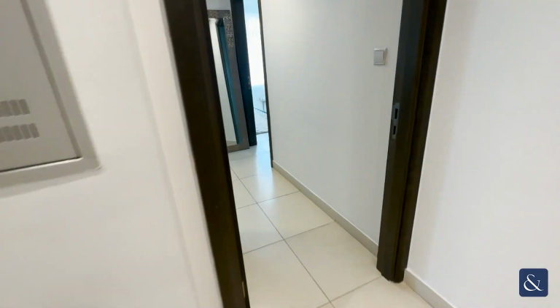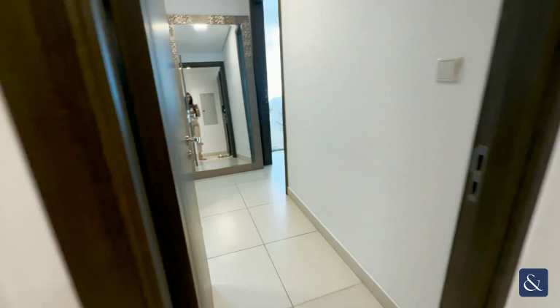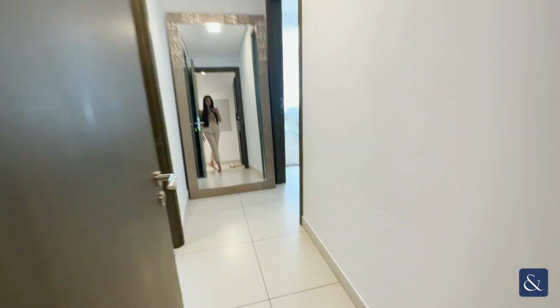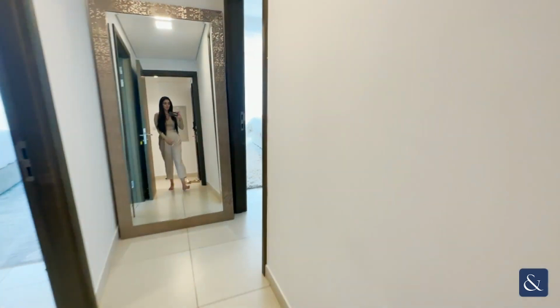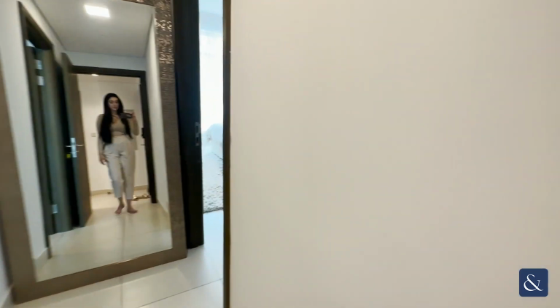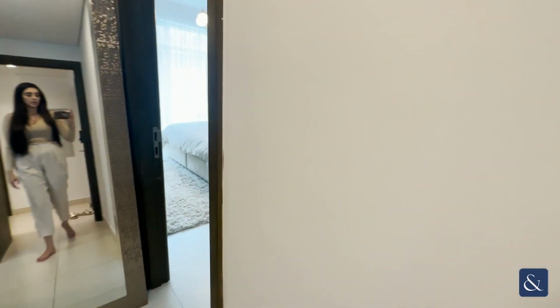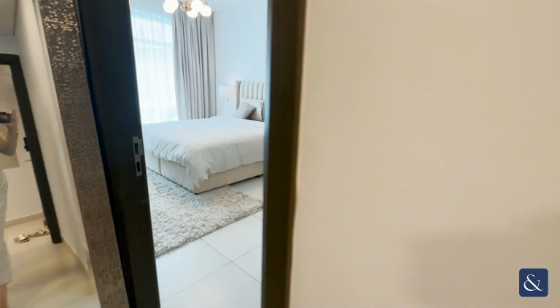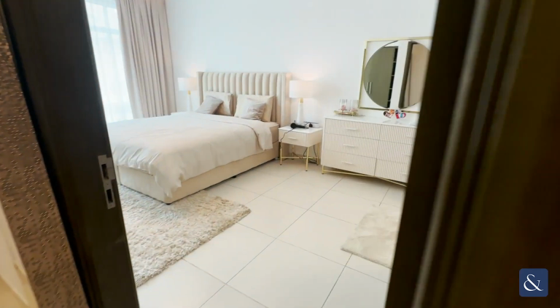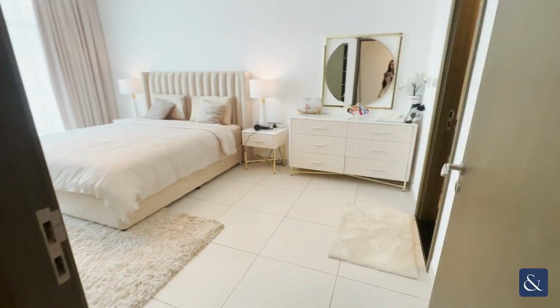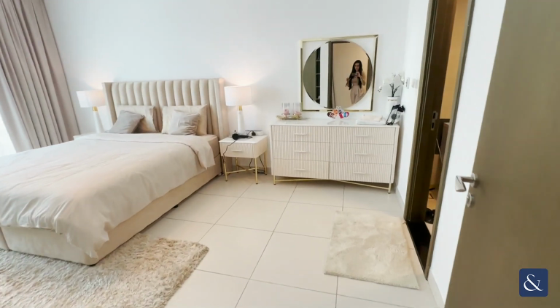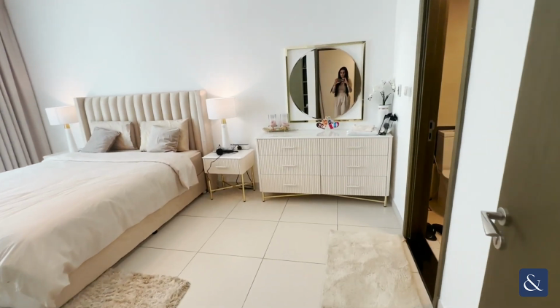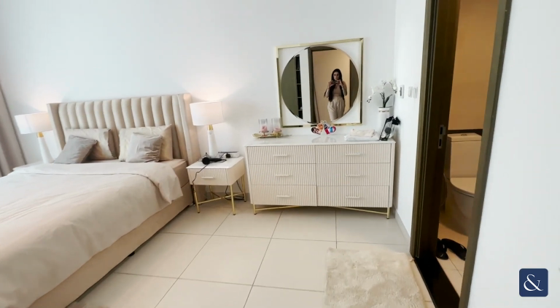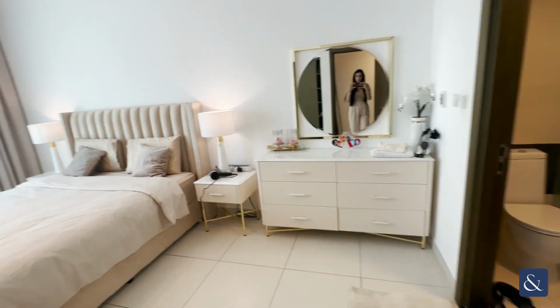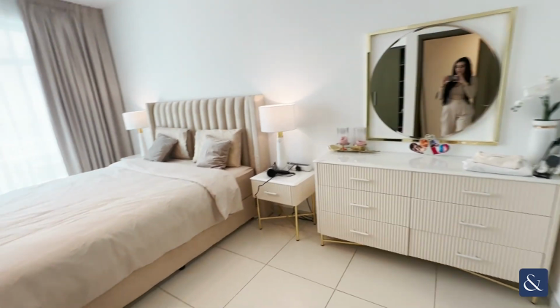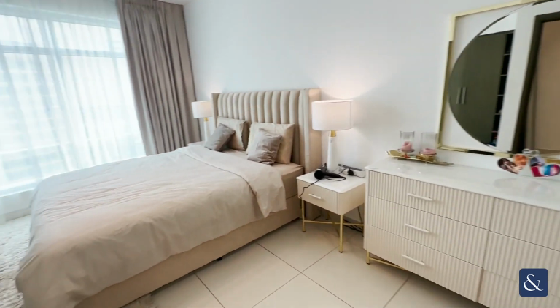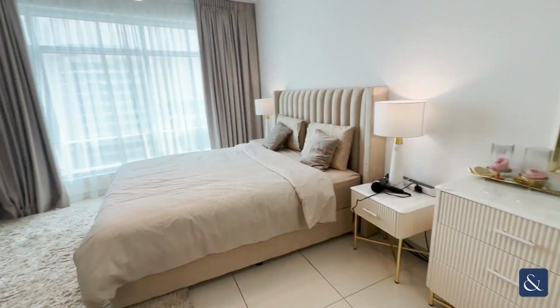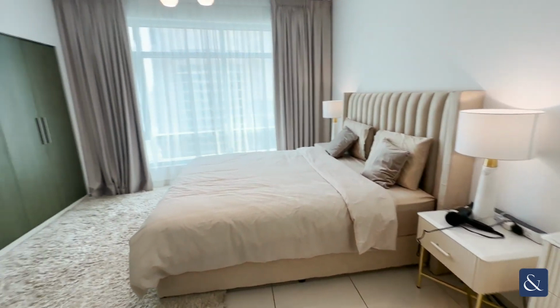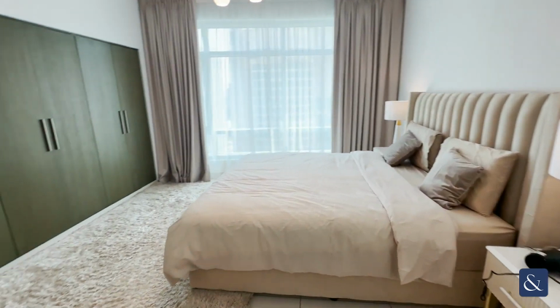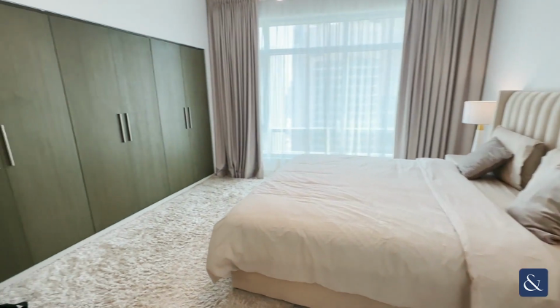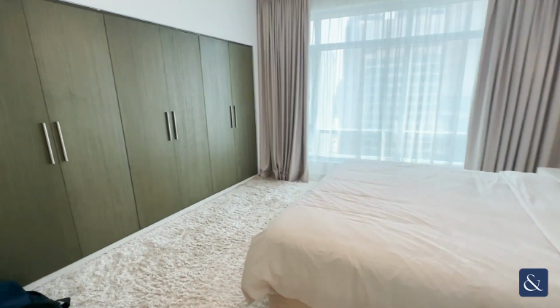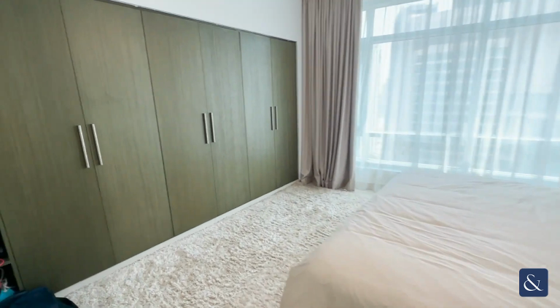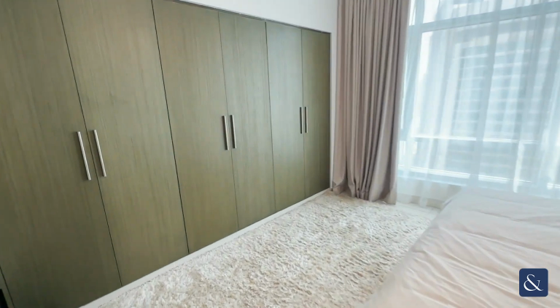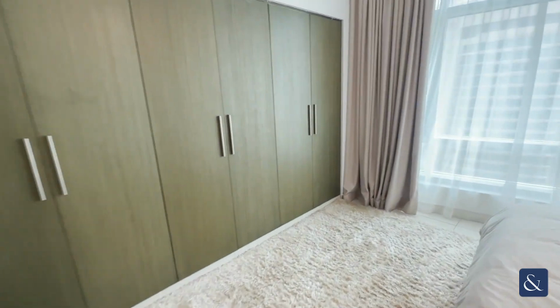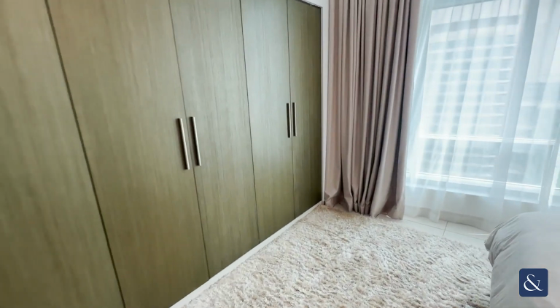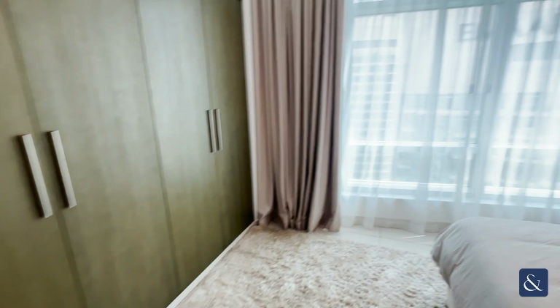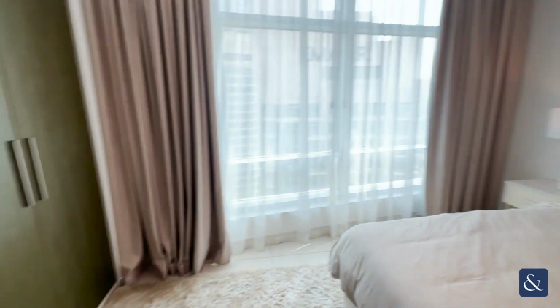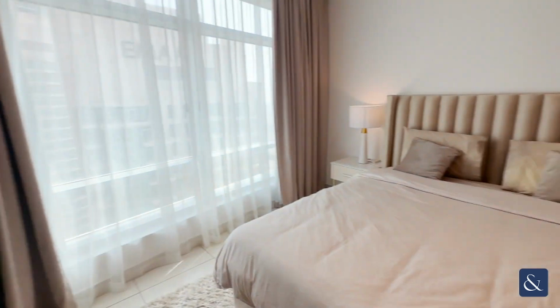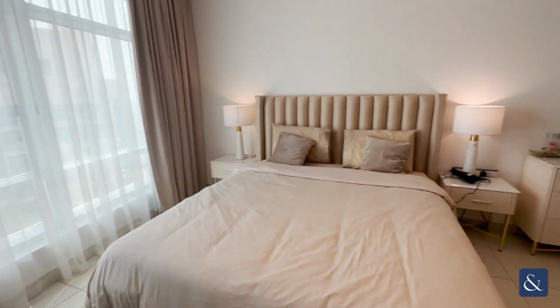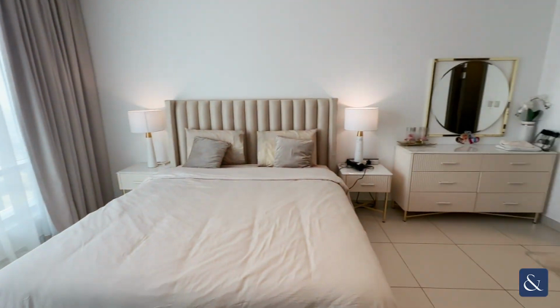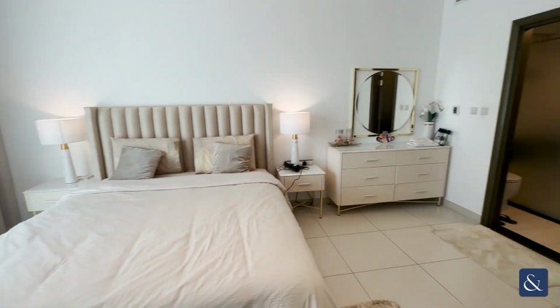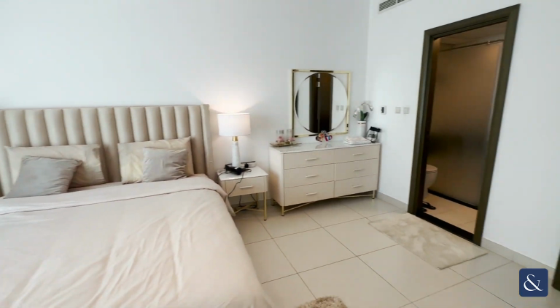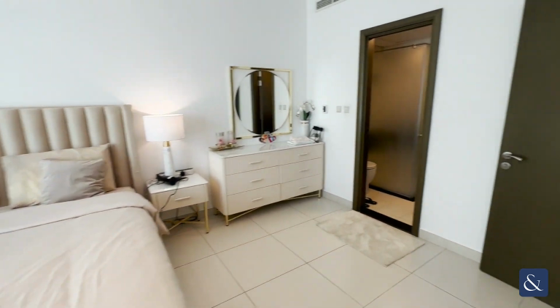Moving on now, this is the master bedroom — really good size — again with storage cupboards and really nice furnishings as well.